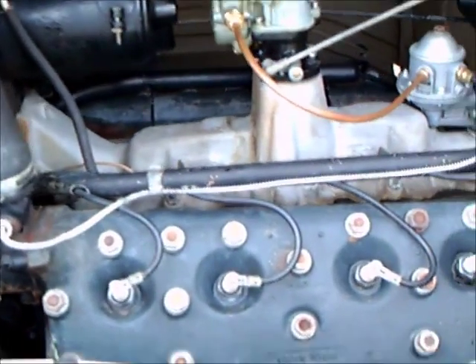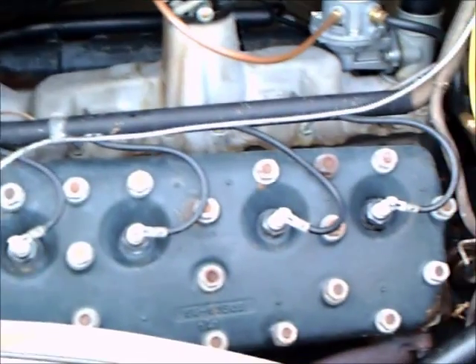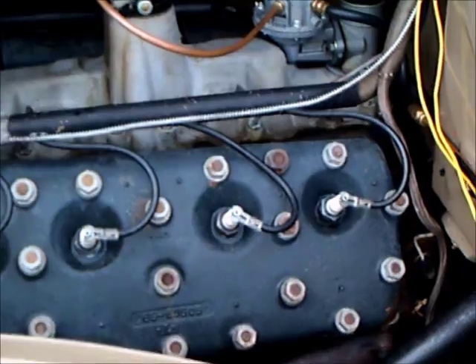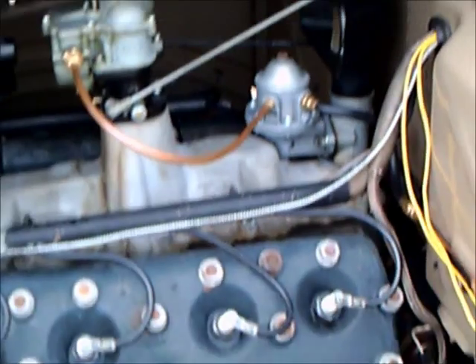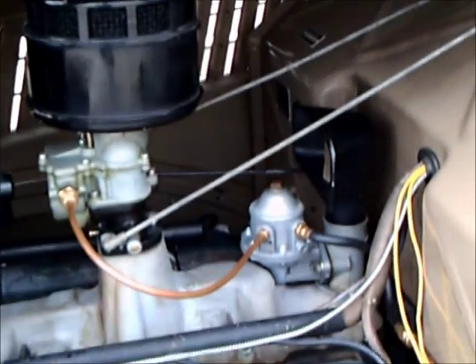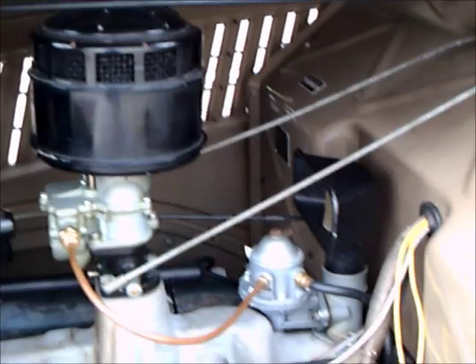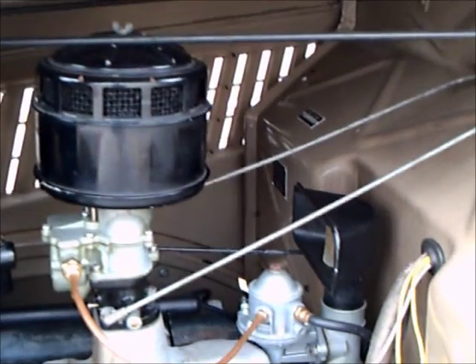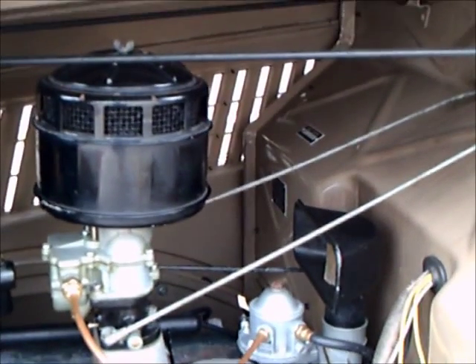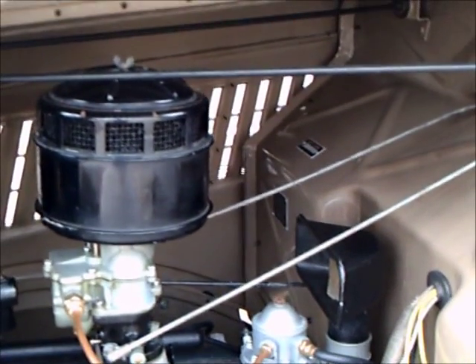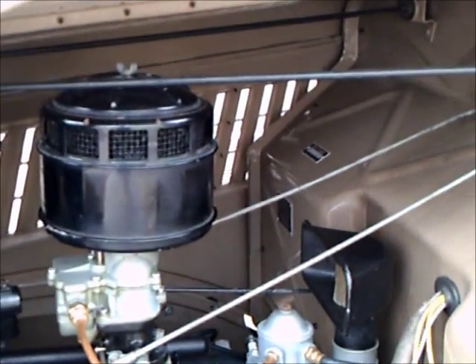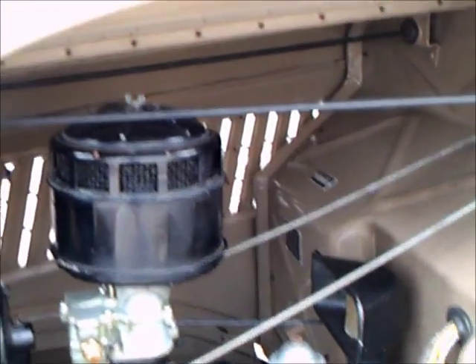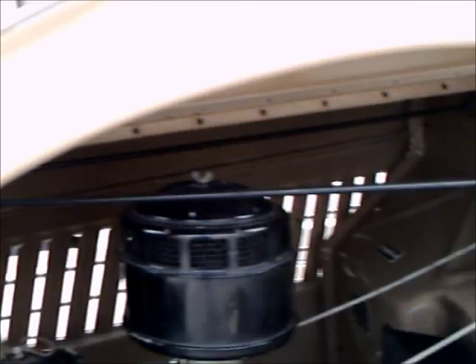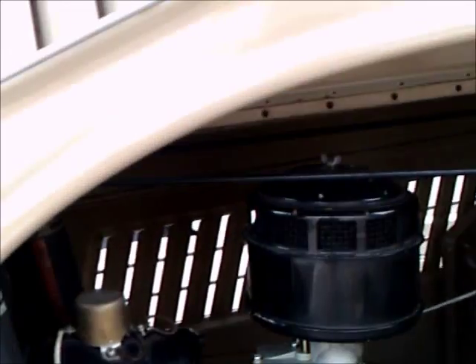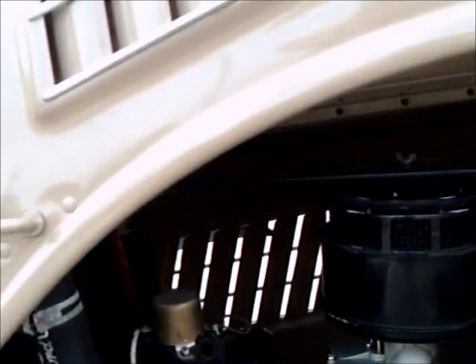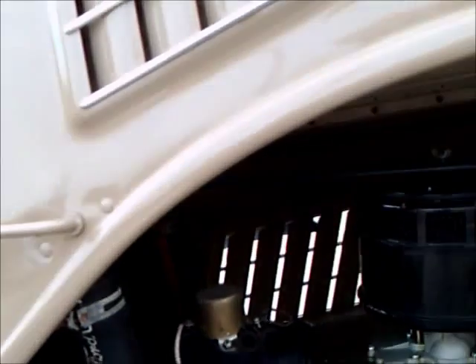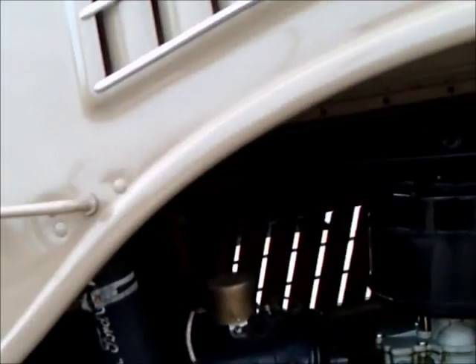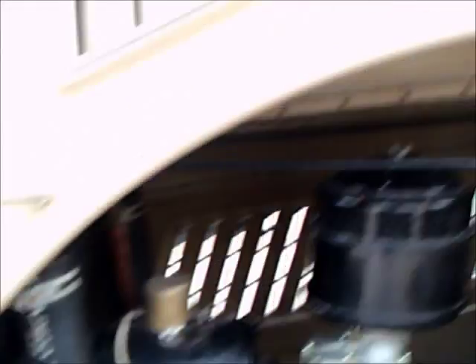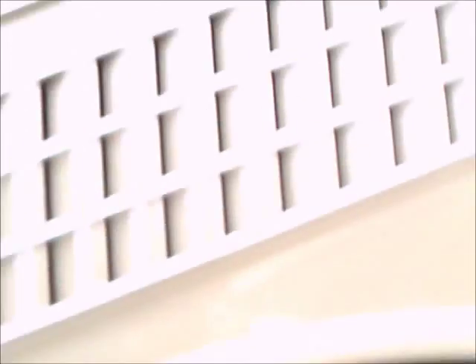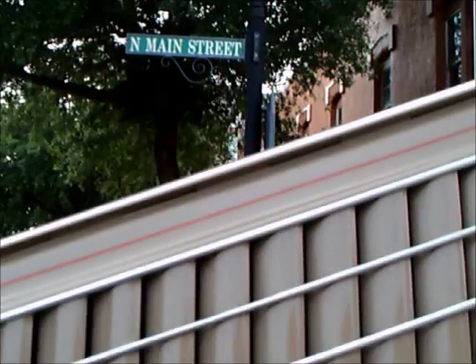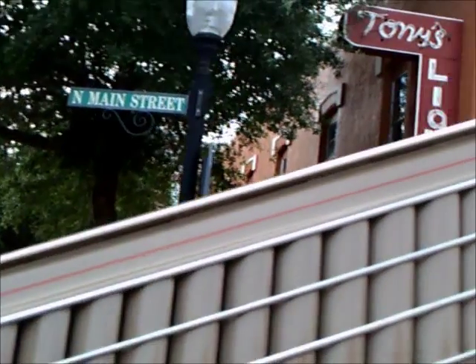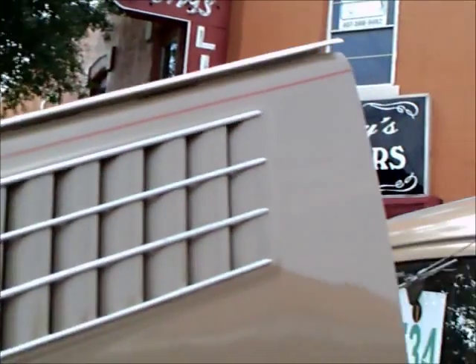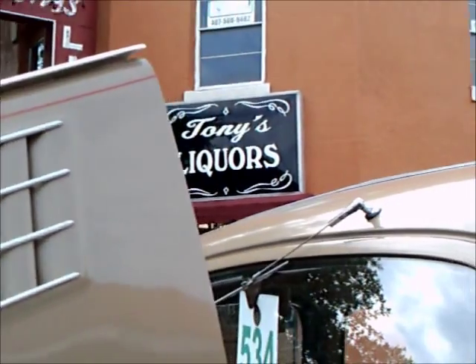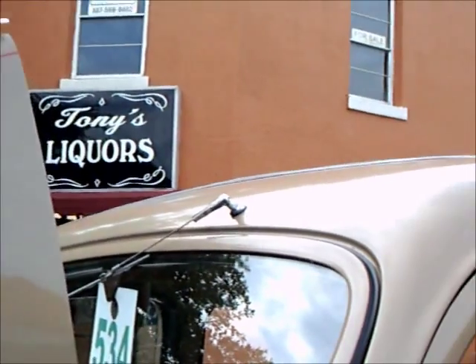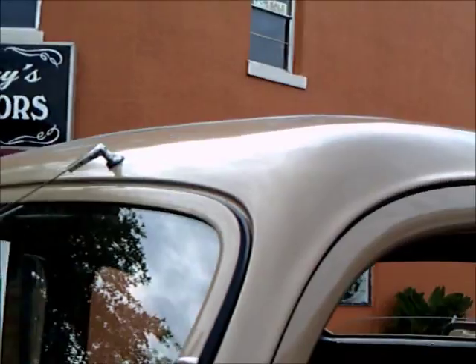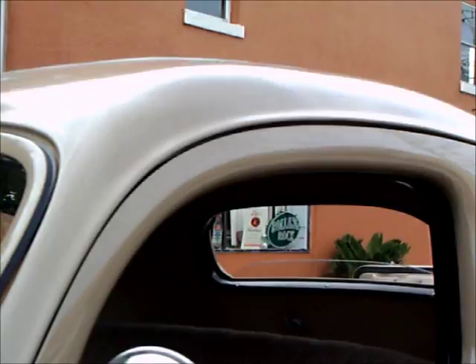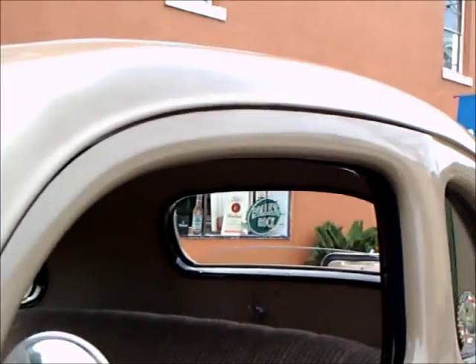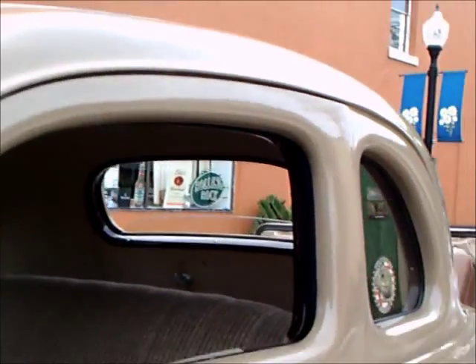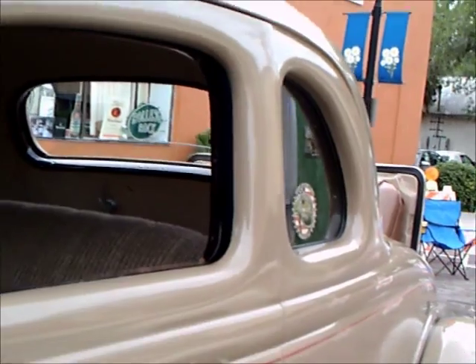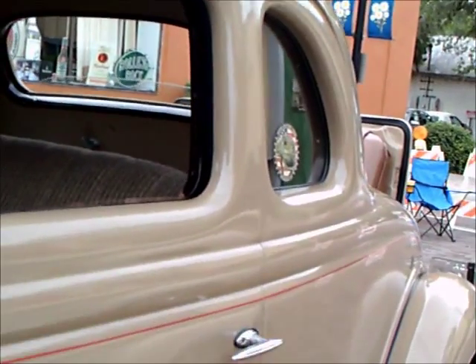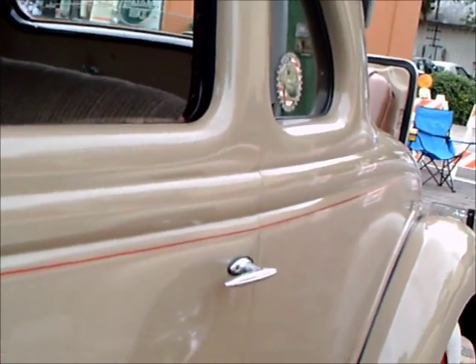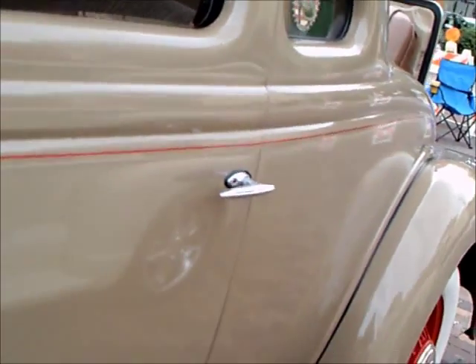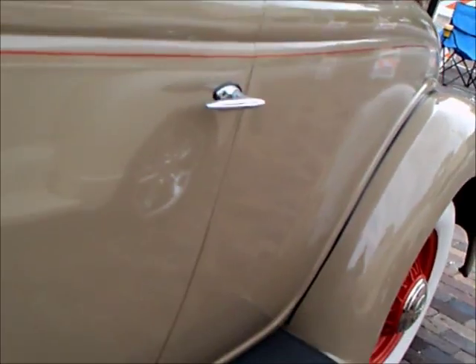Here we have the famous flathead V8. As you see, the hood goes up on either side, and there's one windshield wiper.